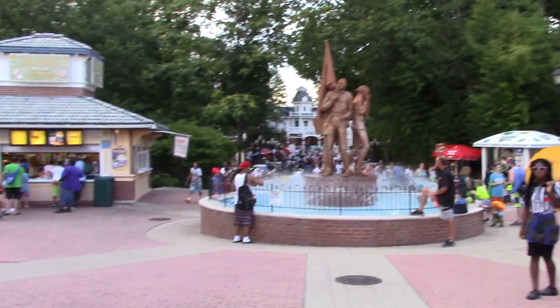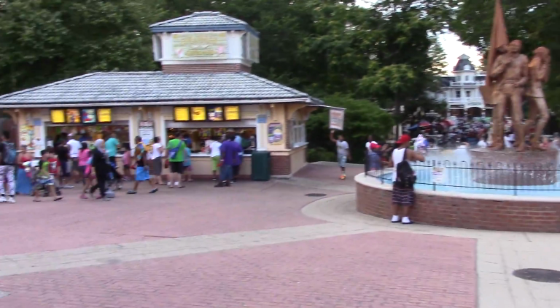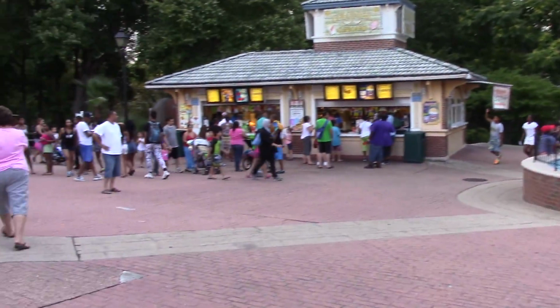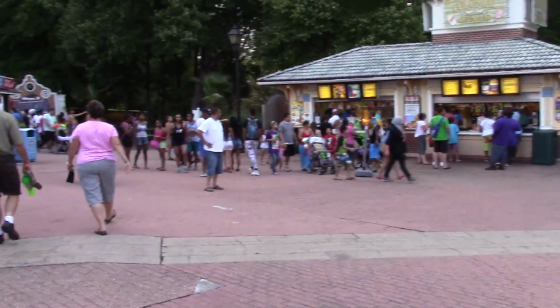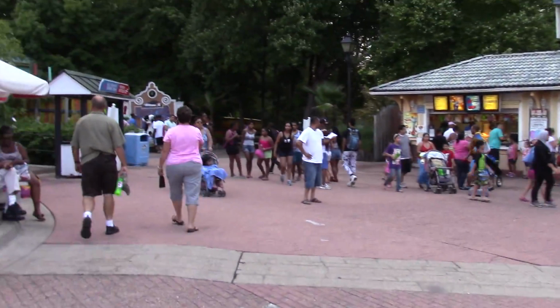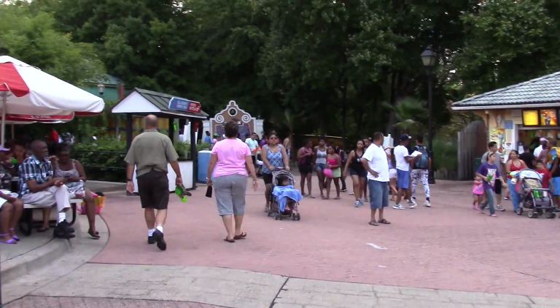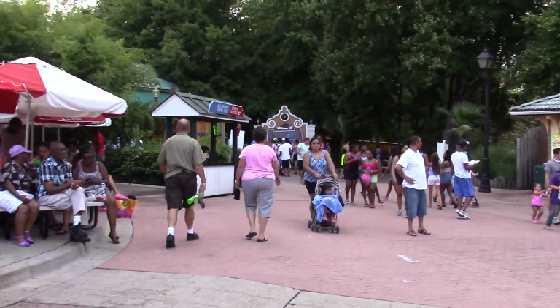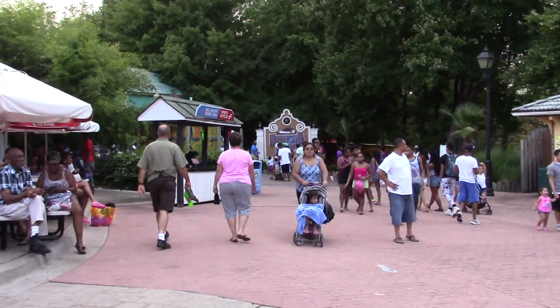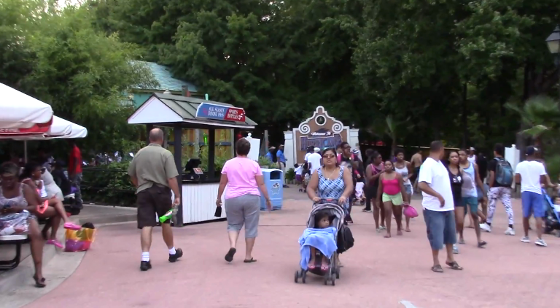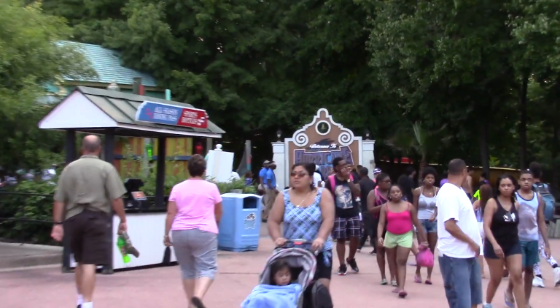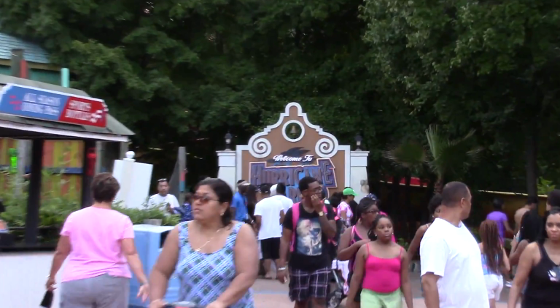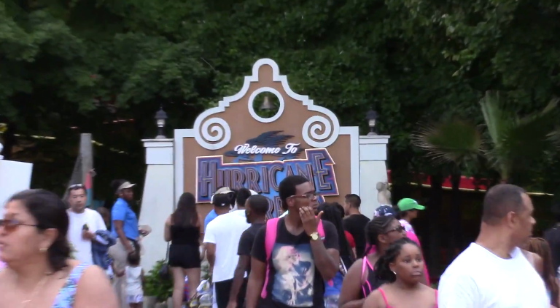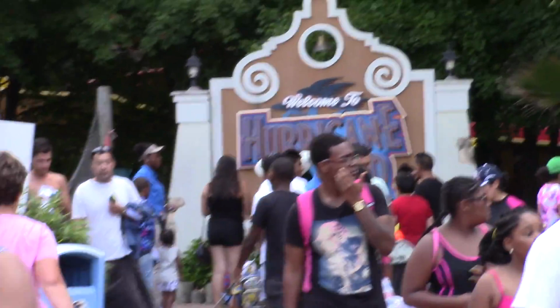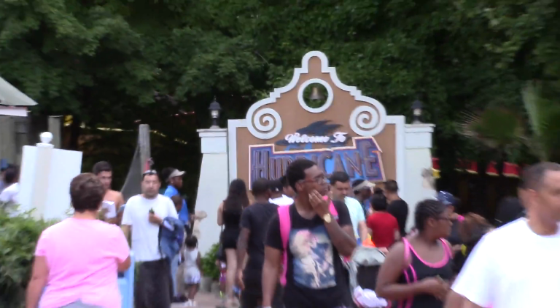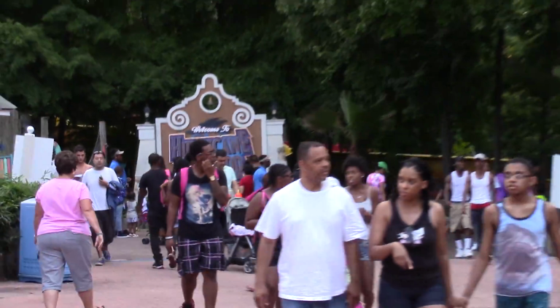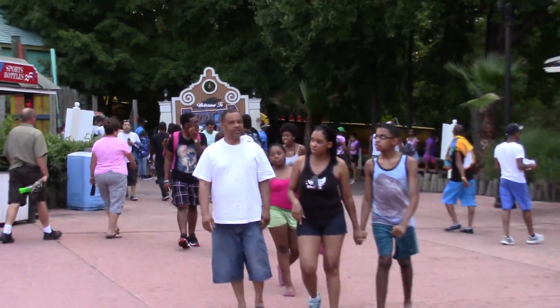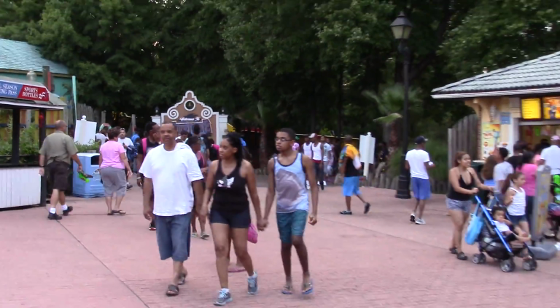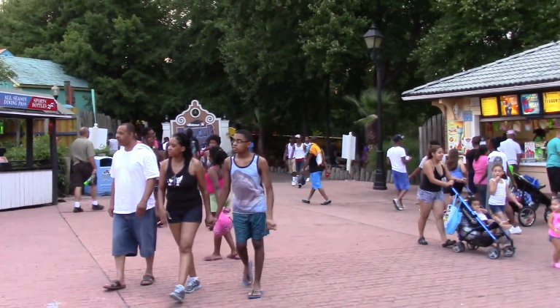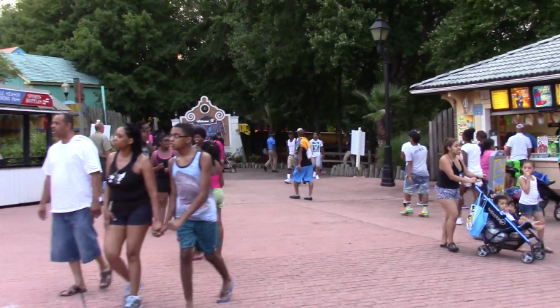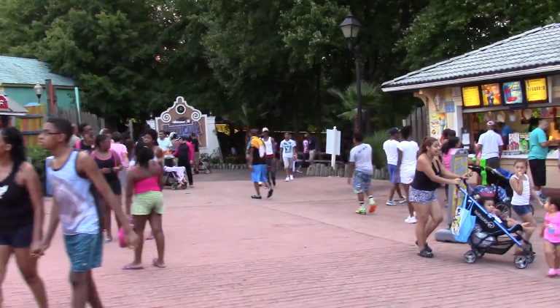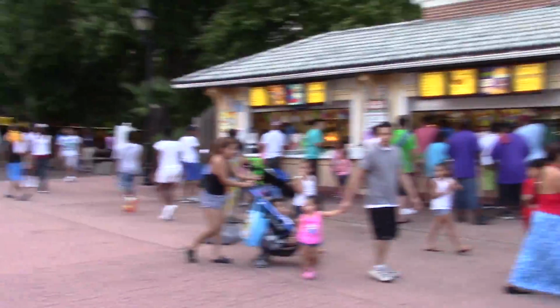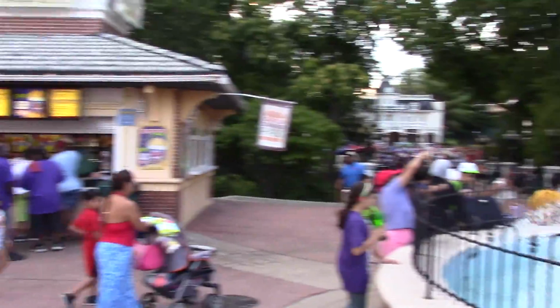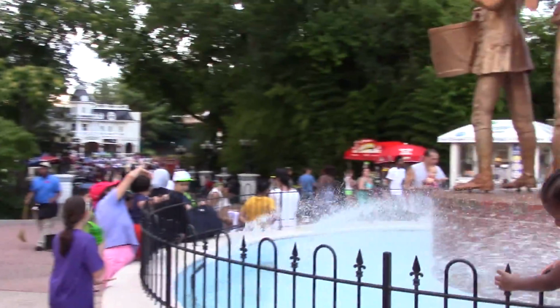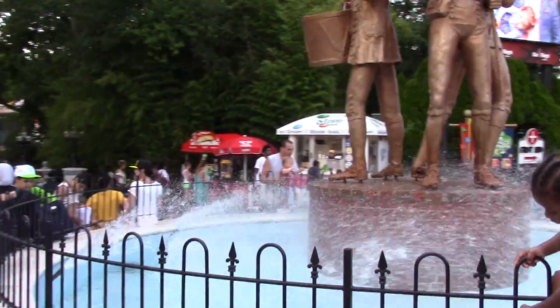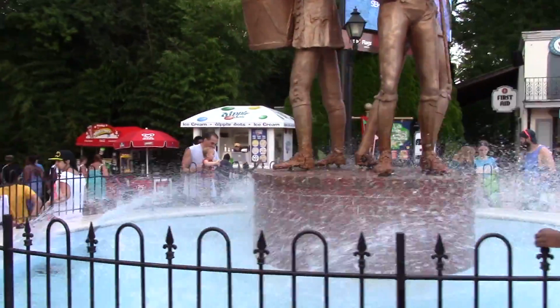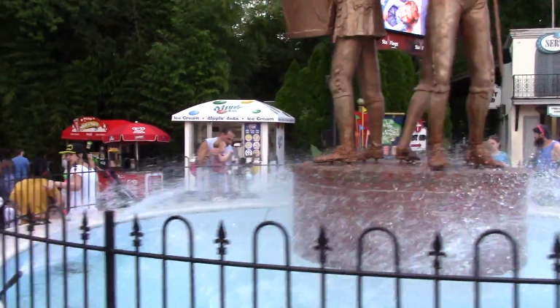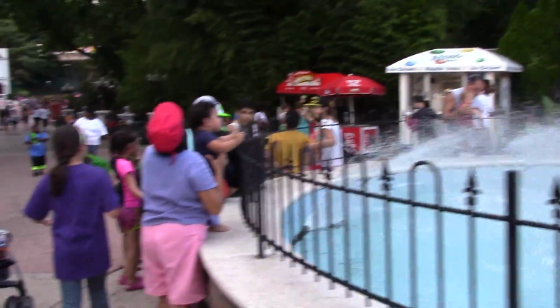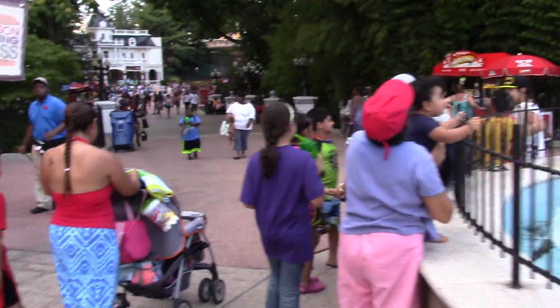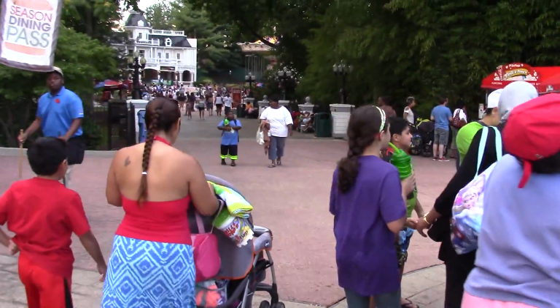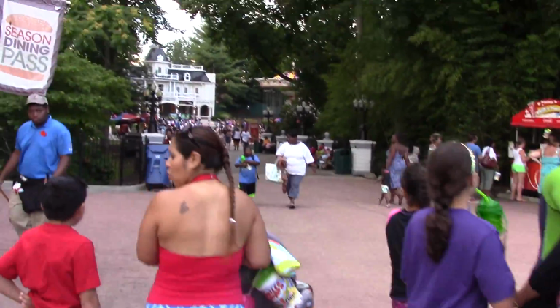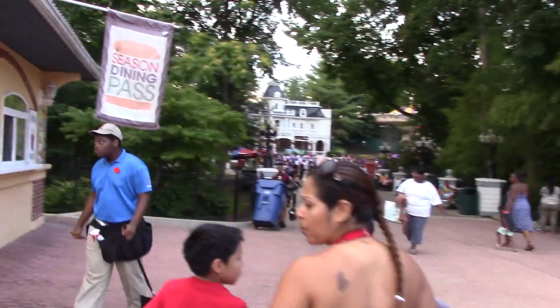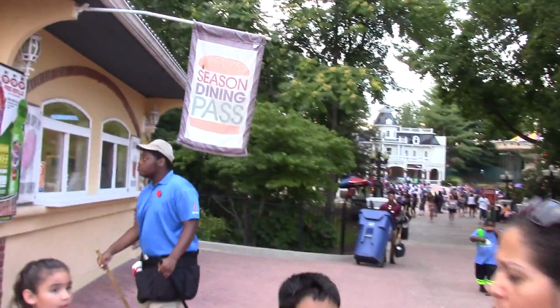Right off the bat to the left is the entrance to Hurricane Harbor, but there are a bunch of half-naked people in there, and out of respect for them I will not be going inside. So we're going to hit the dry park.